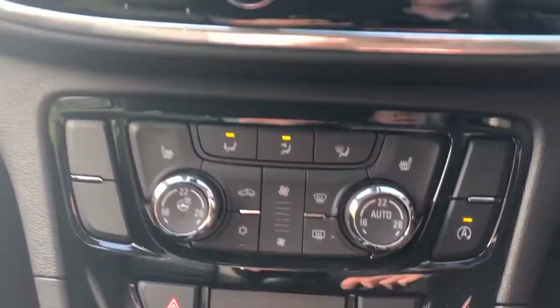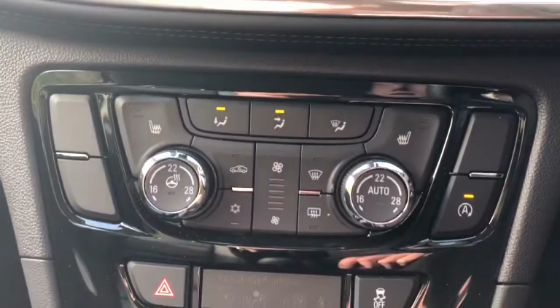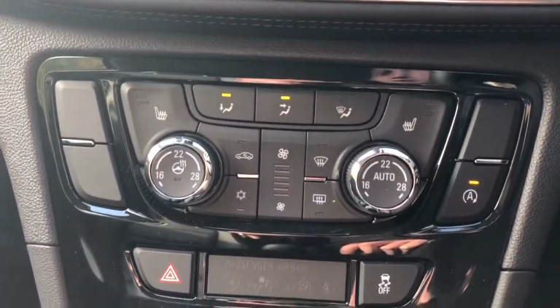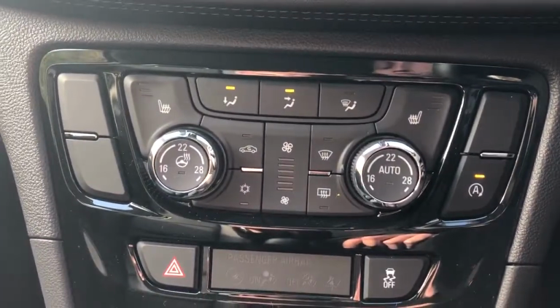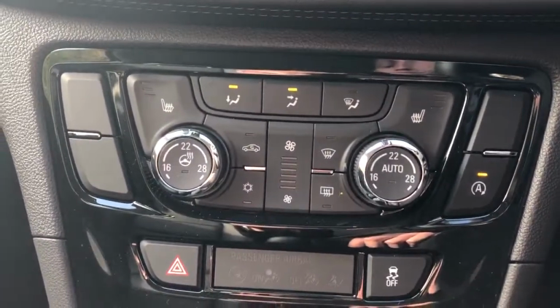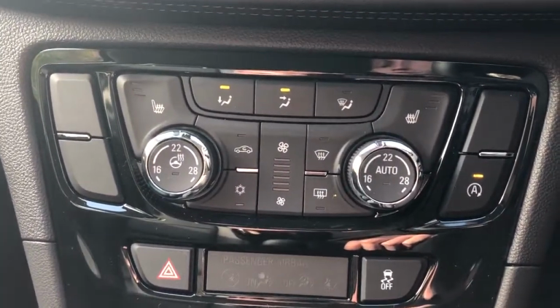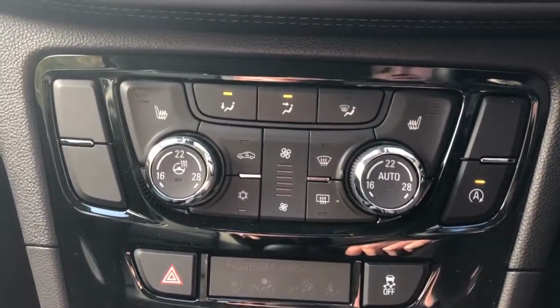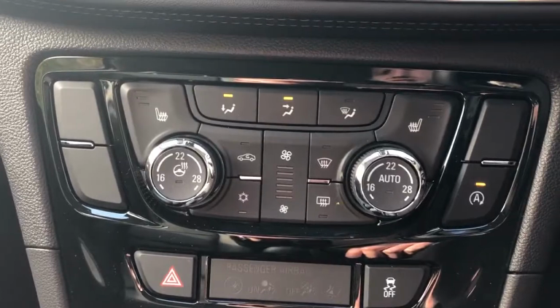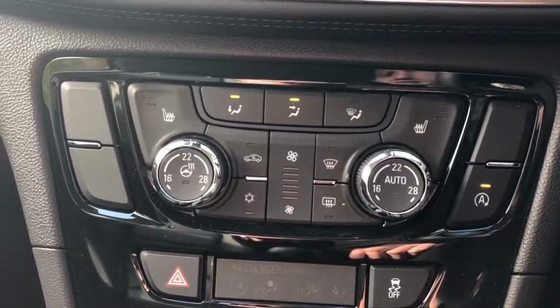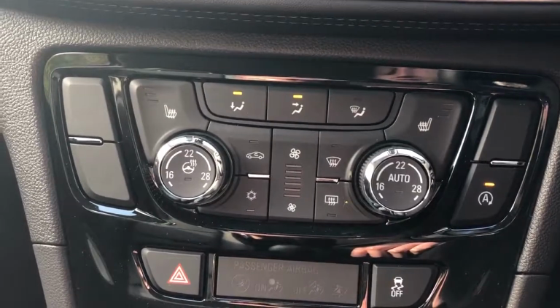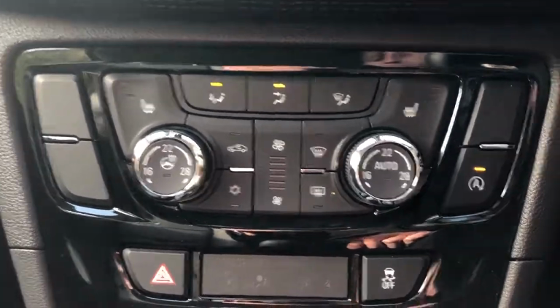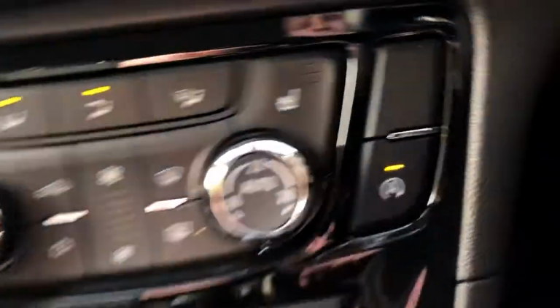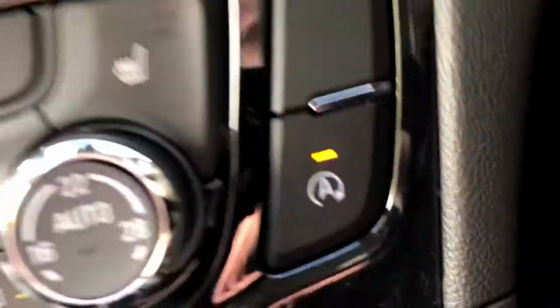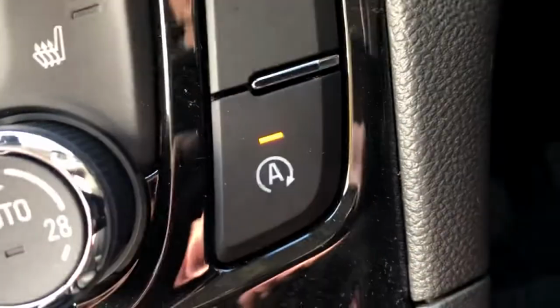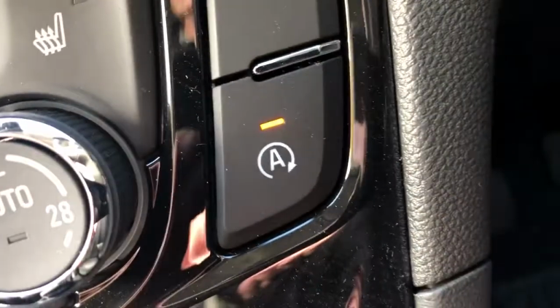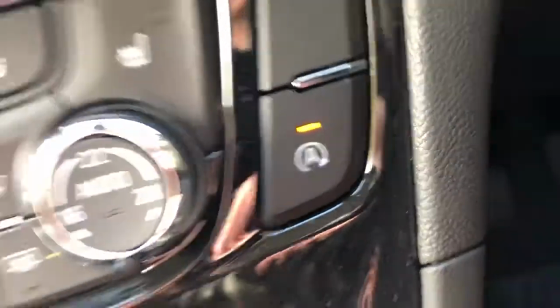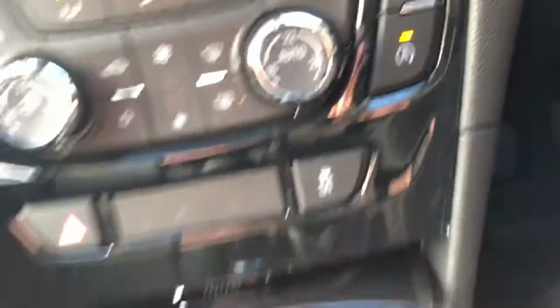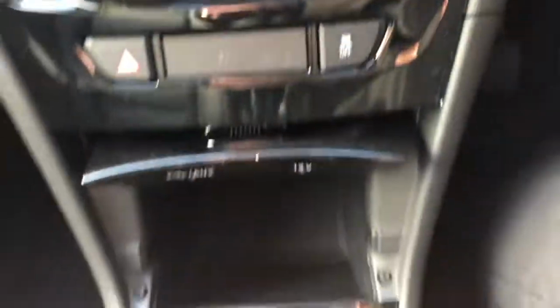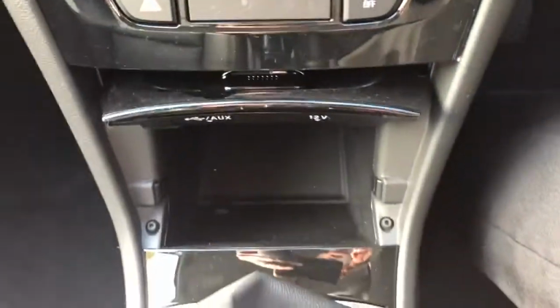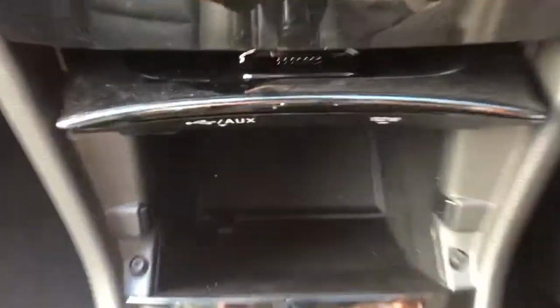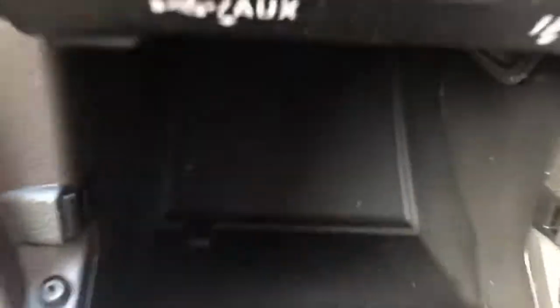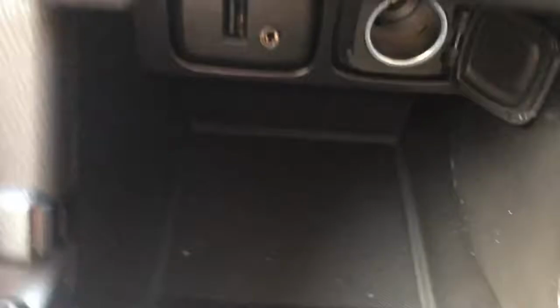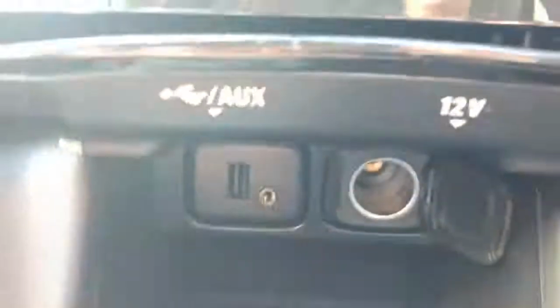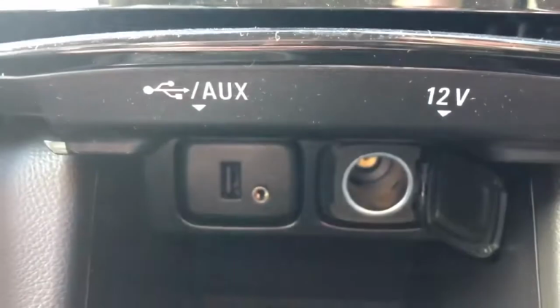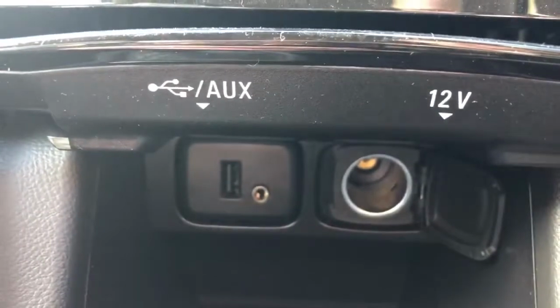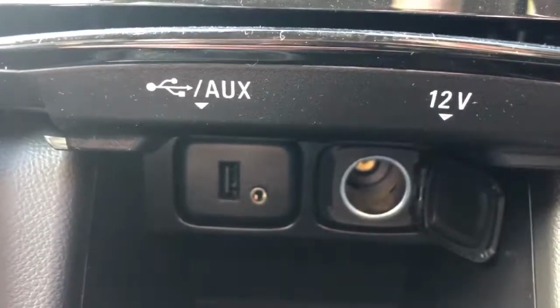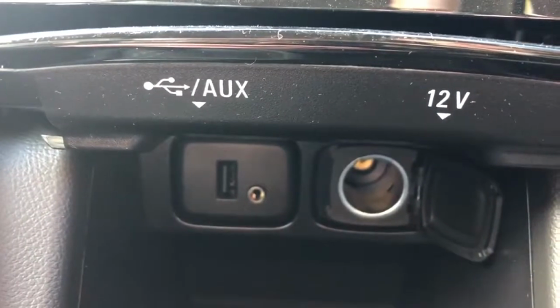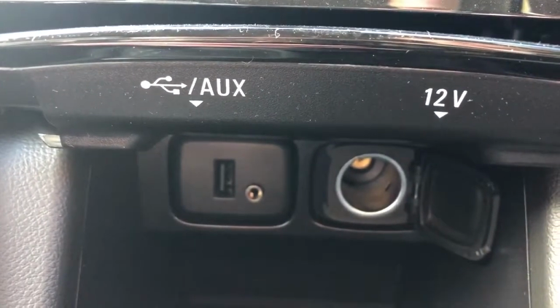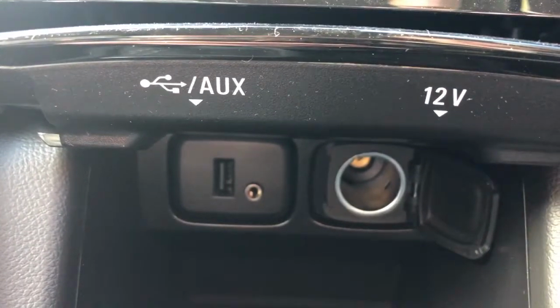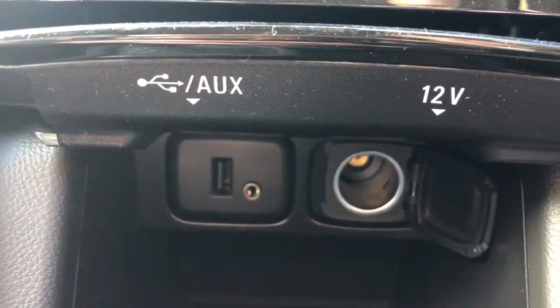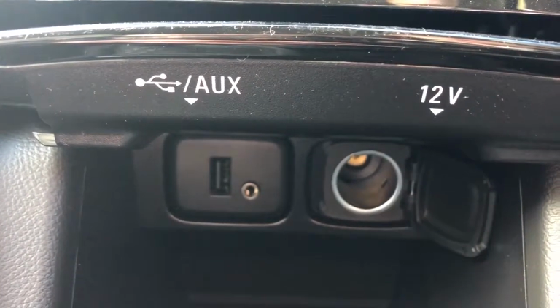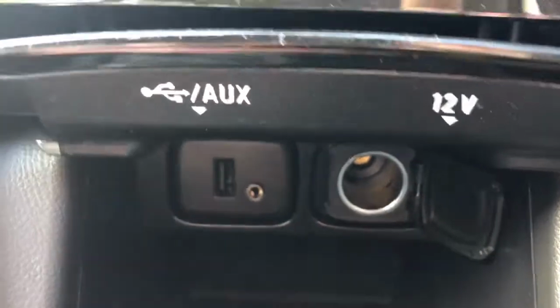Air conditioning, dual climate control, heated front seats and heated steering wheel, and auto stop-start. Tucked away down here is a 12-volt outlet, USB port and auxiliary input.